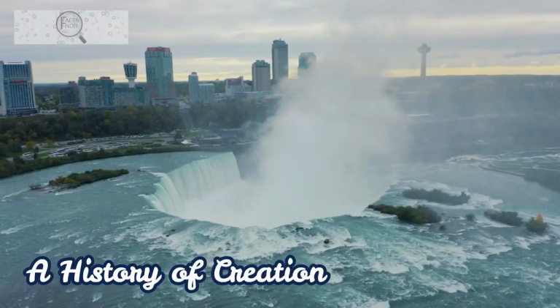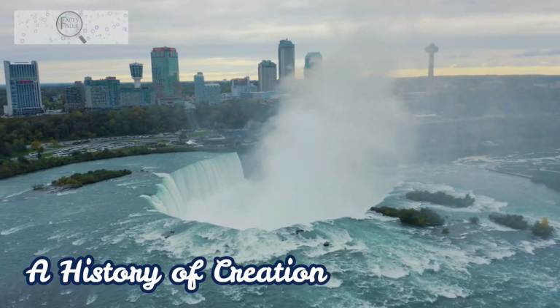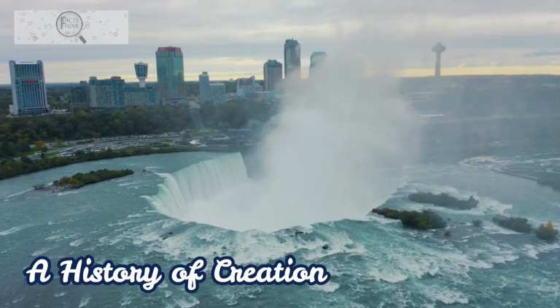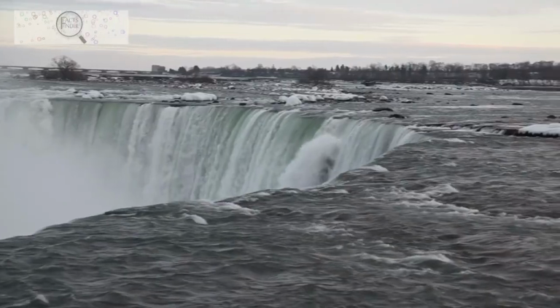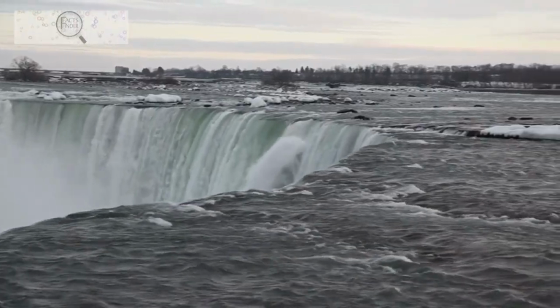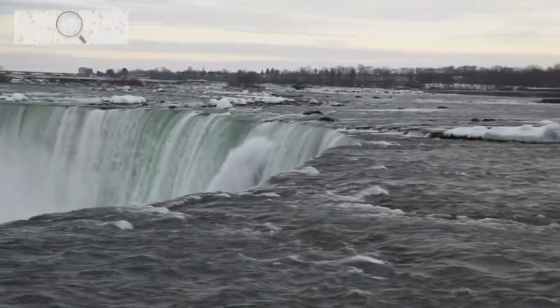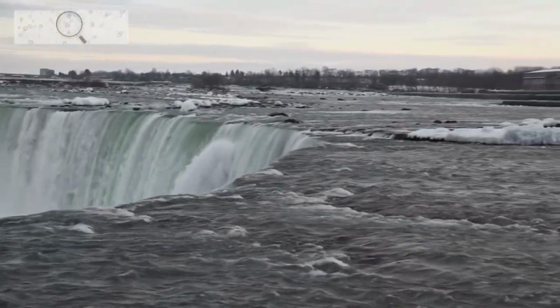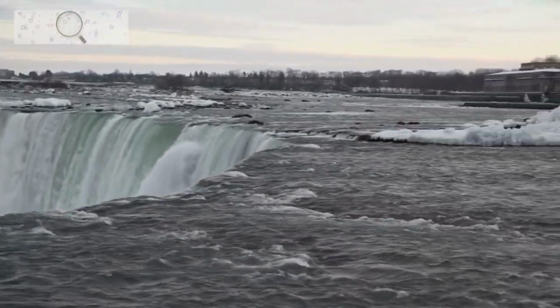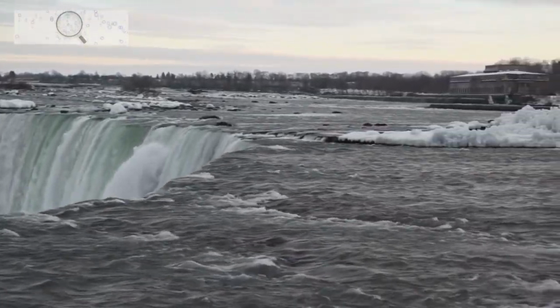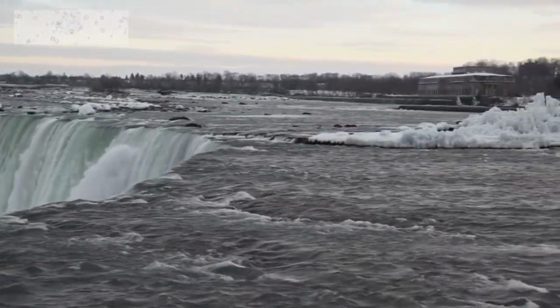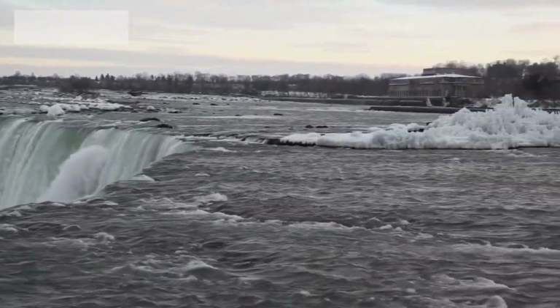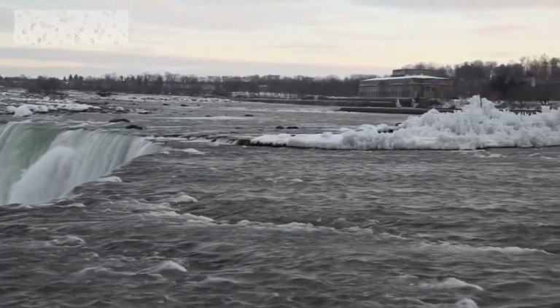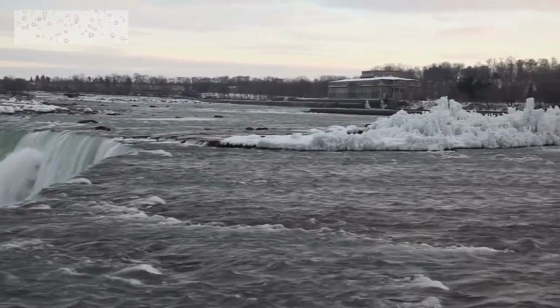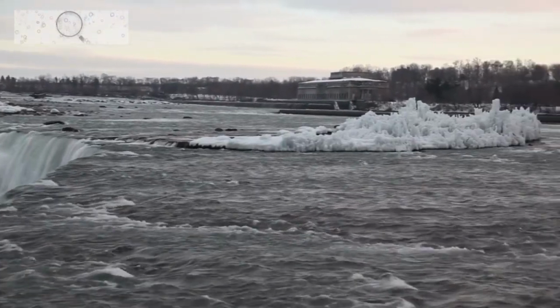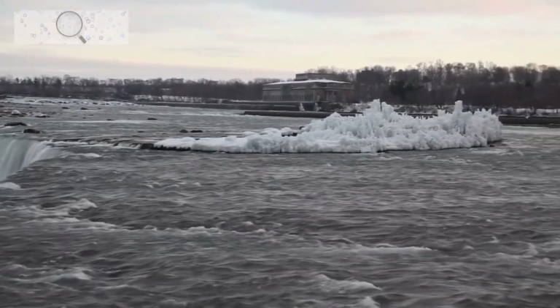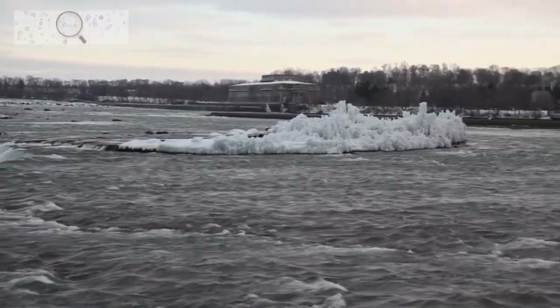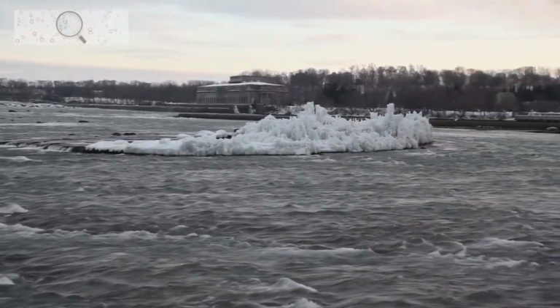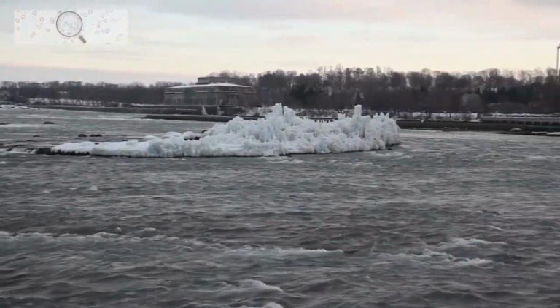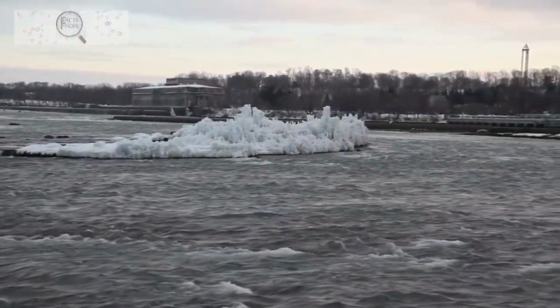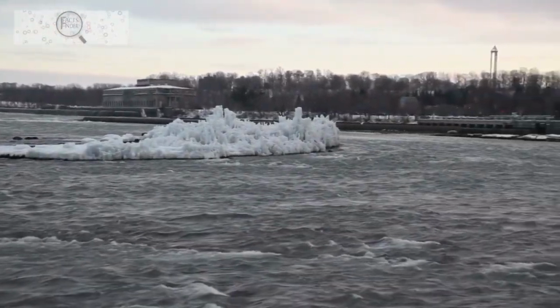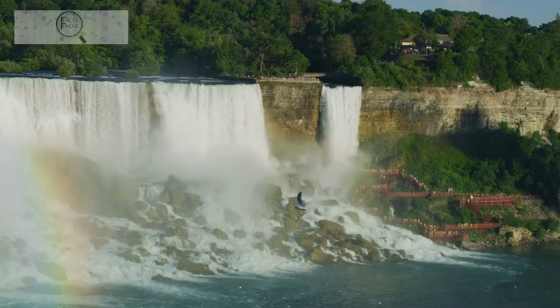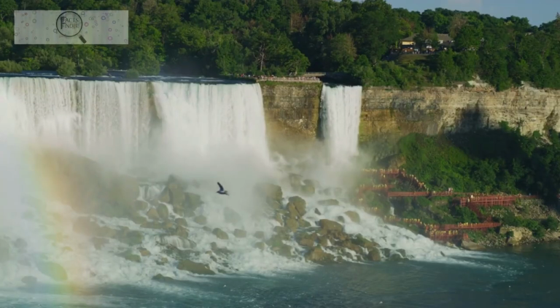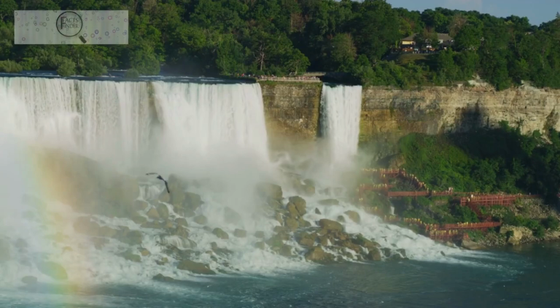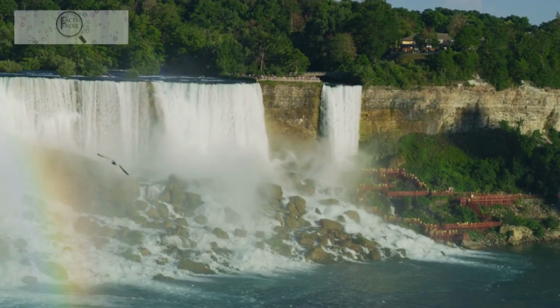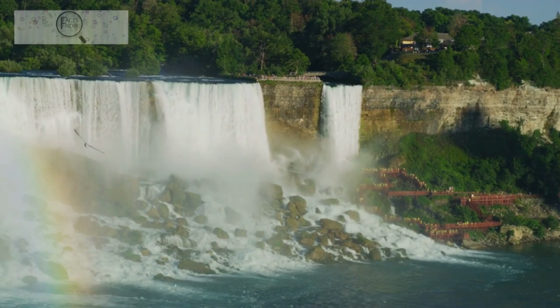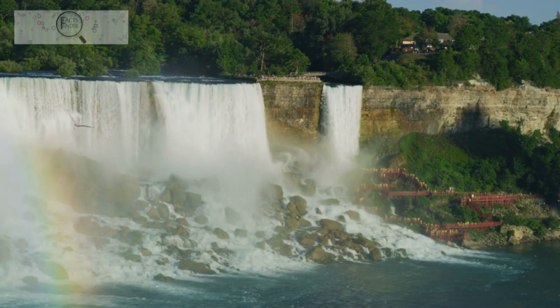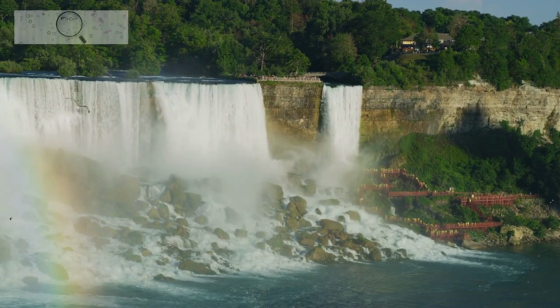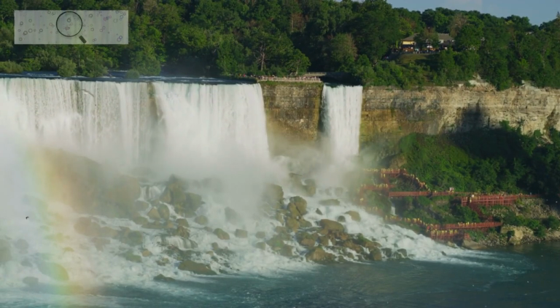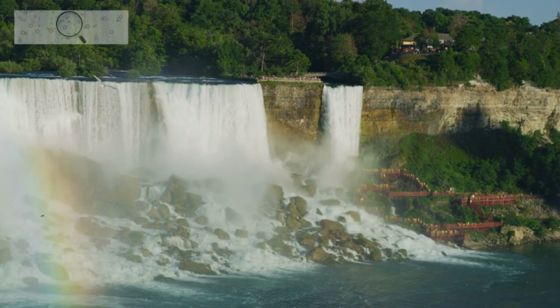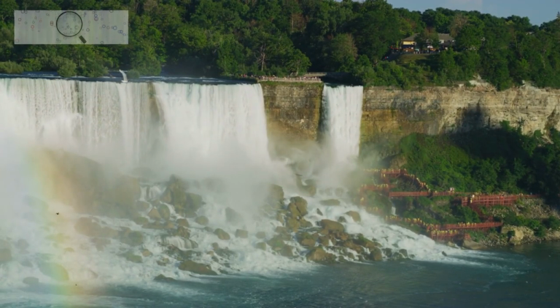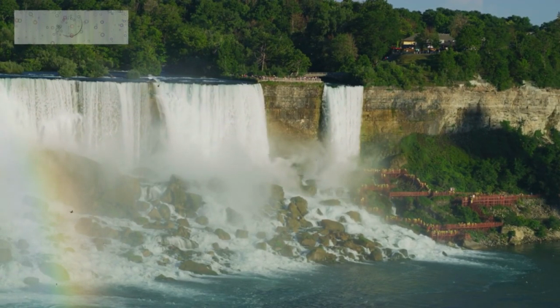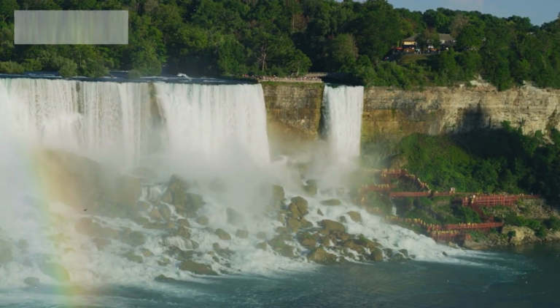Niagara Falls, a natural wonder carved by glaciers over millennia, straddles the border between the United States and Canada, connecting New York to Ontario. The falls consist of three main cascades: the Horseshoe Falls, the American Falls, and the Bridal Veil Falls.